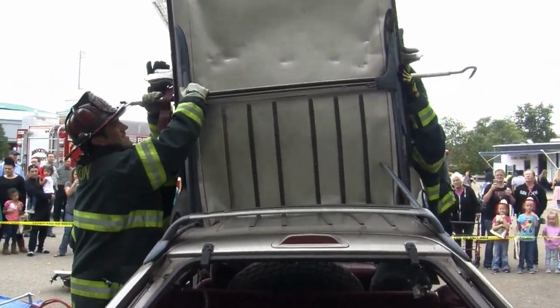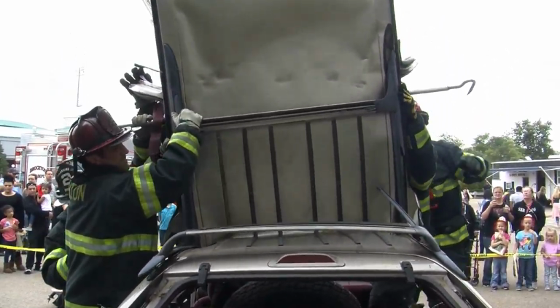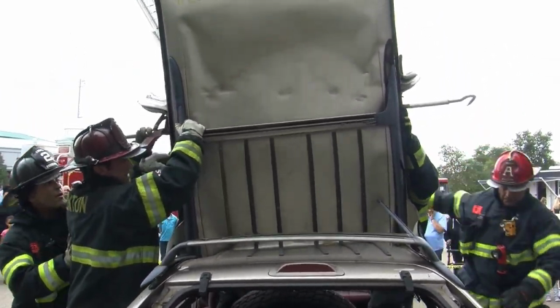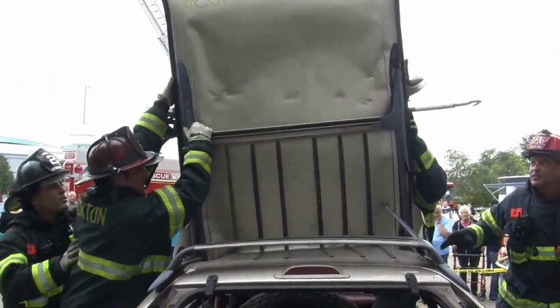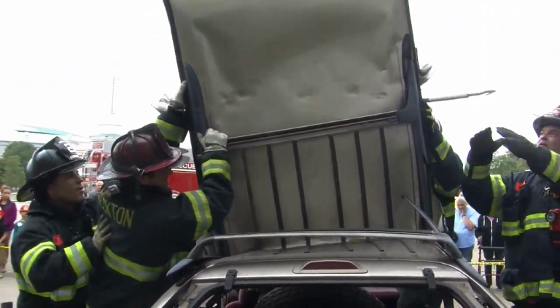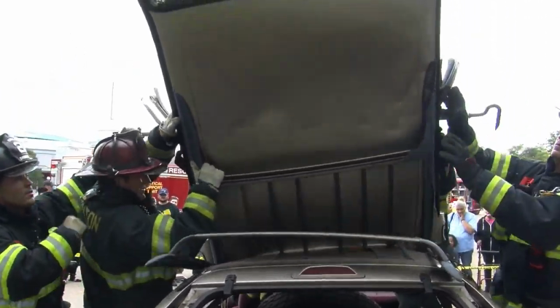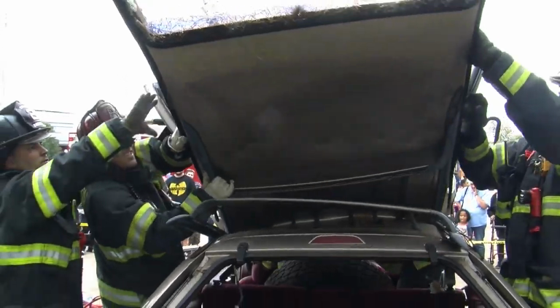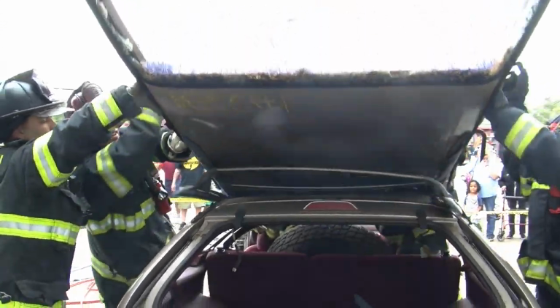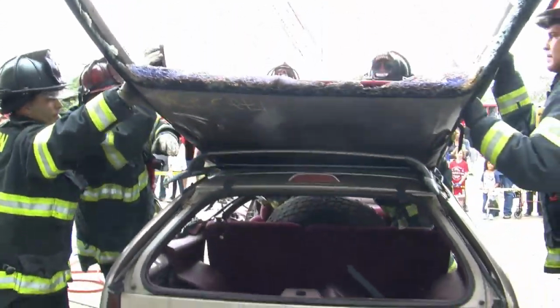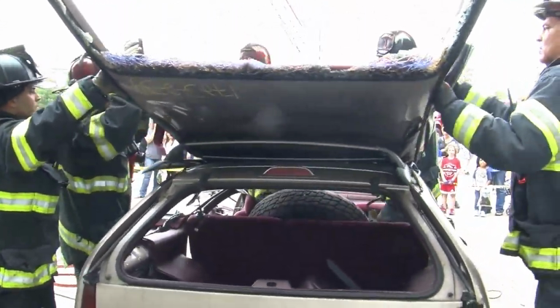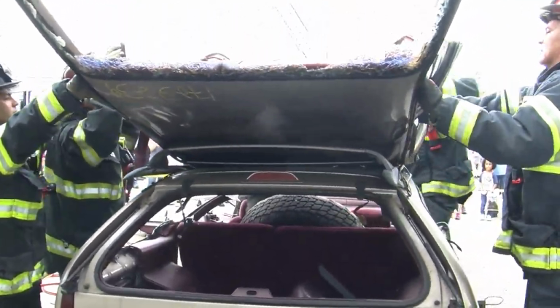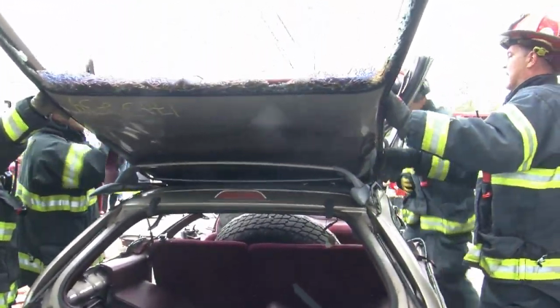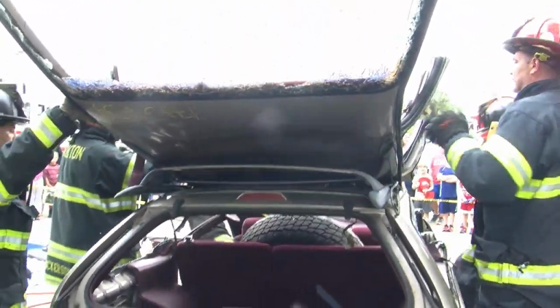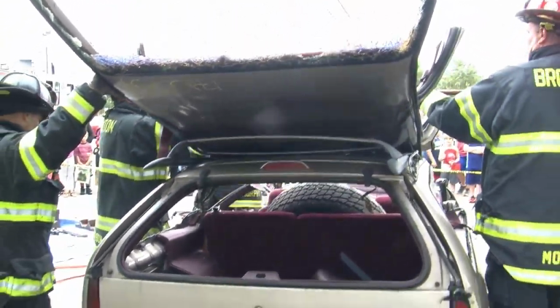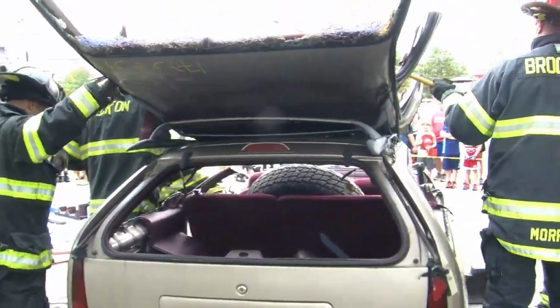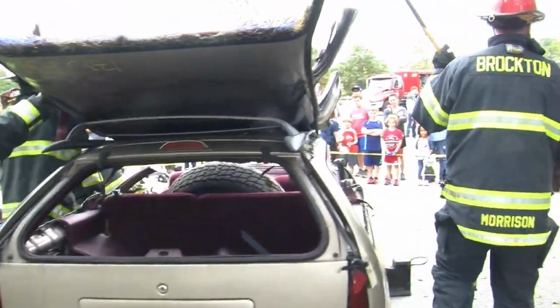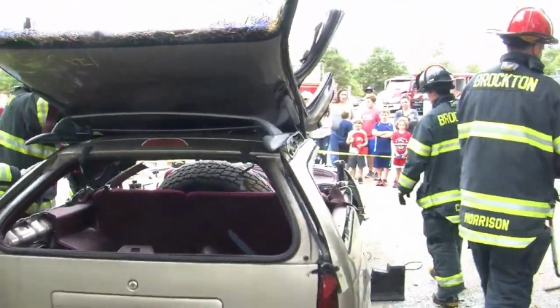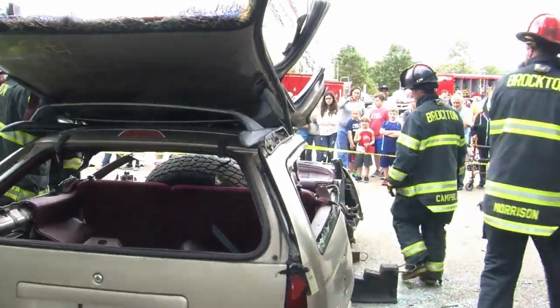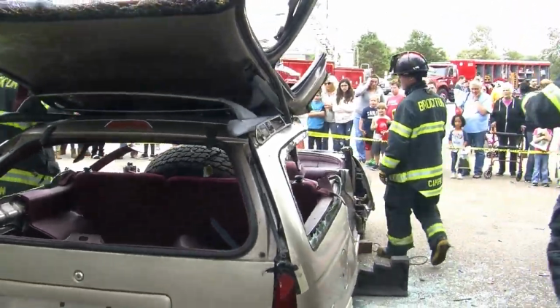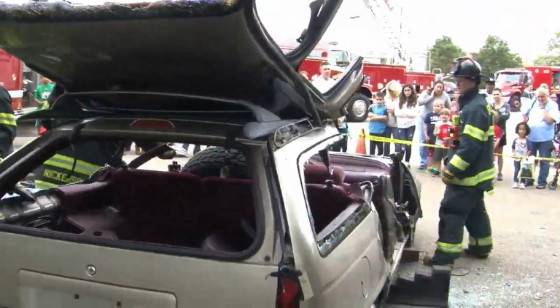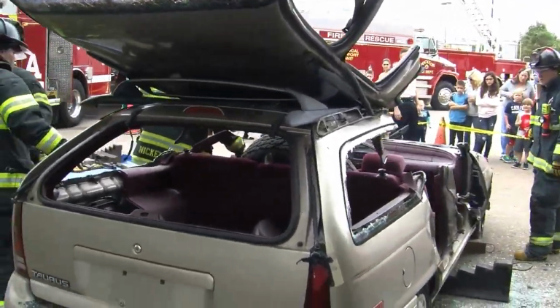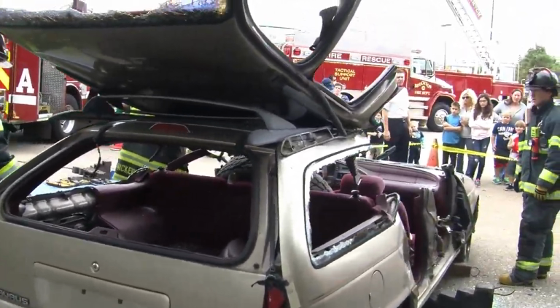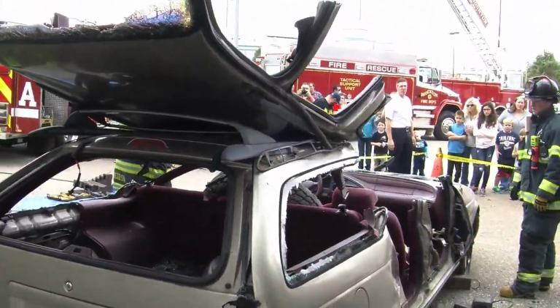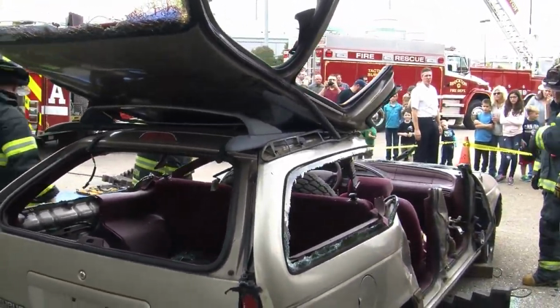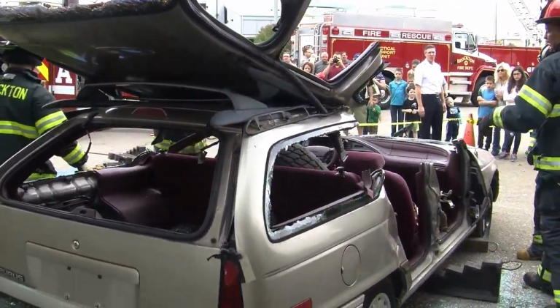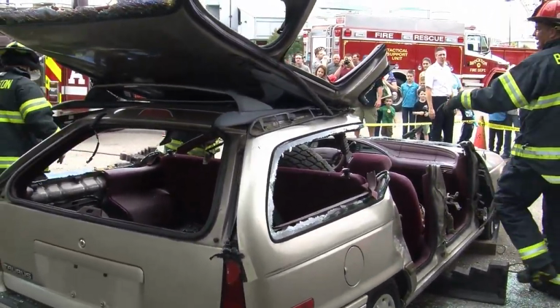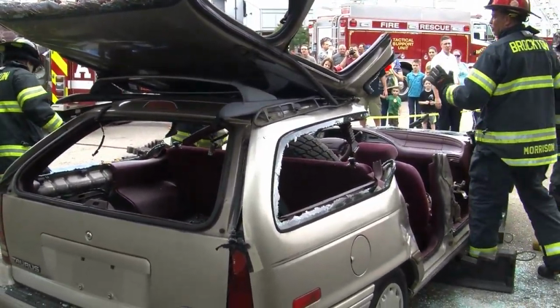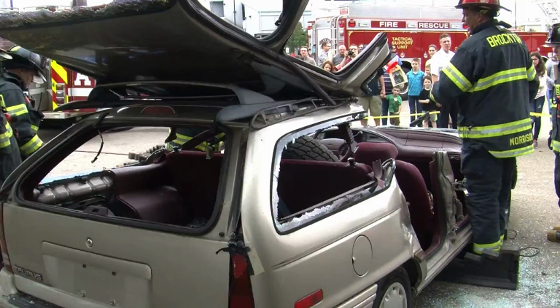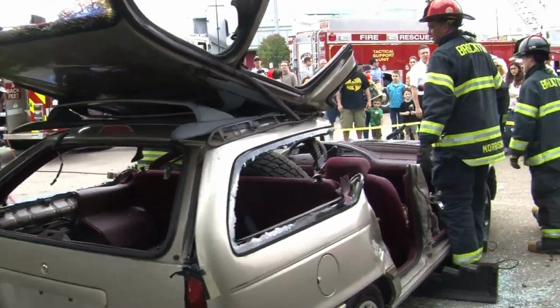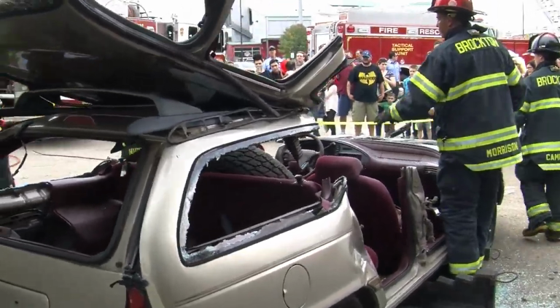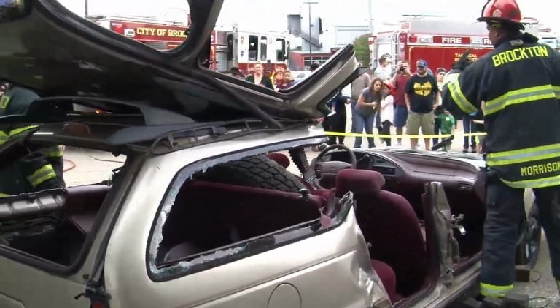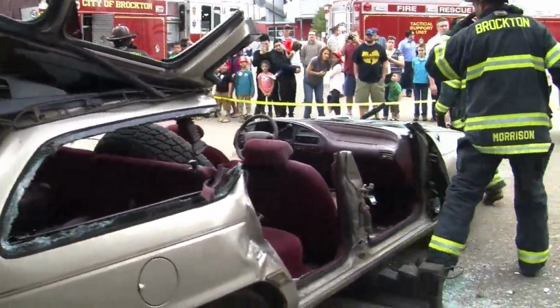They'll pull that roof right back. You've got to remember — if we're working on your car to get you out of it, a lot of times you're not going to have much left of your car afterwards, unfortunately.